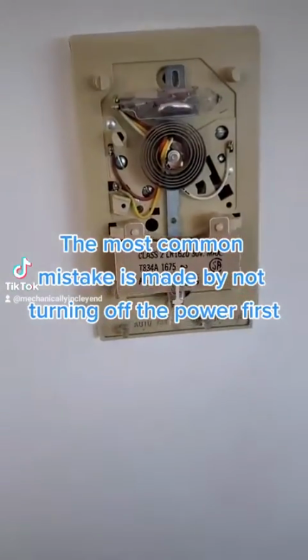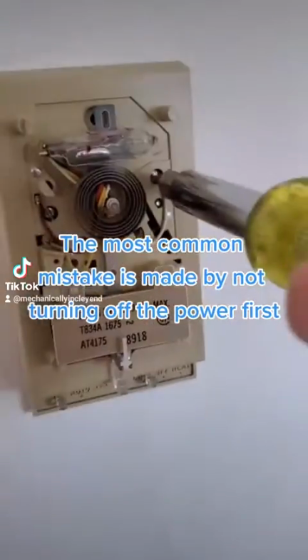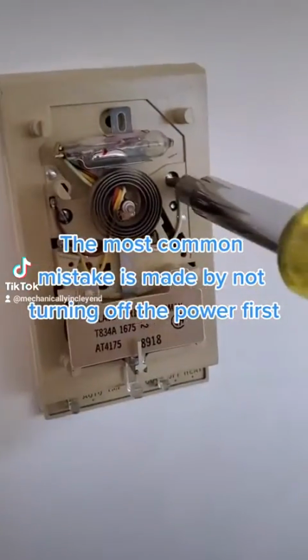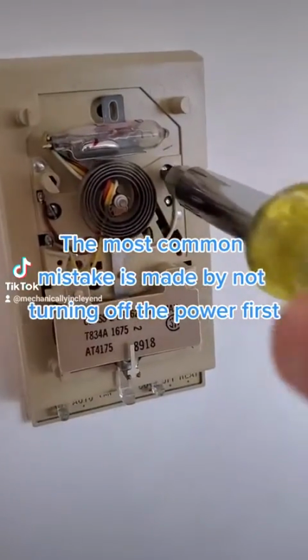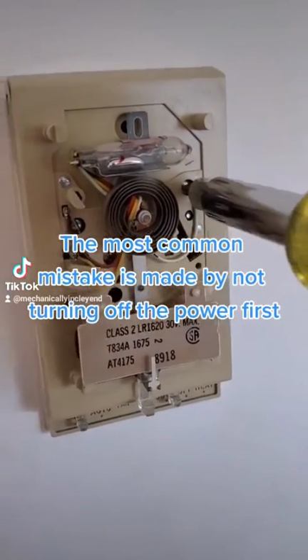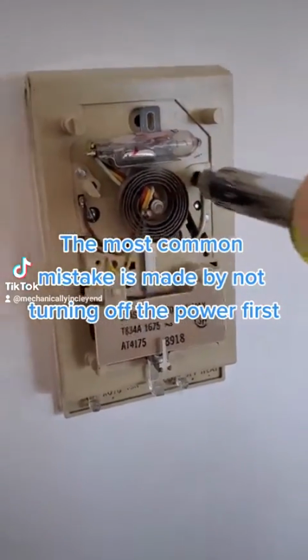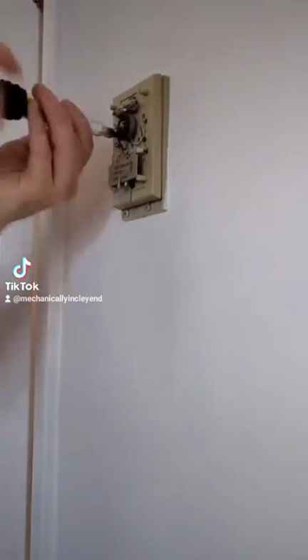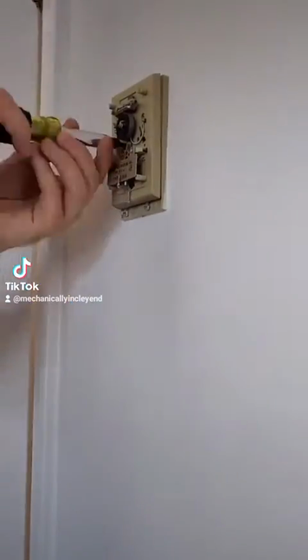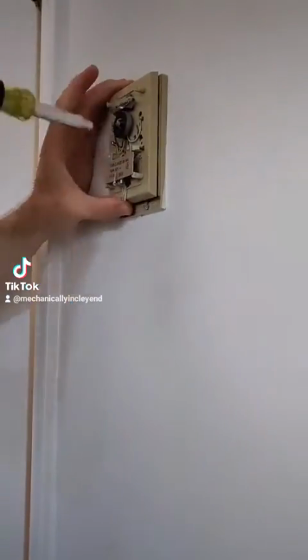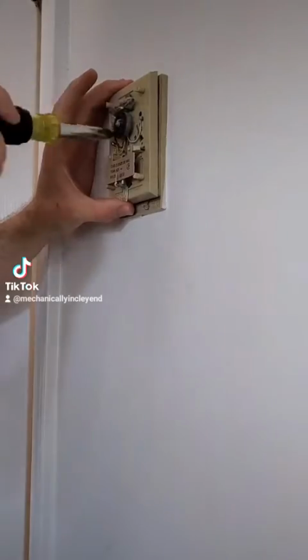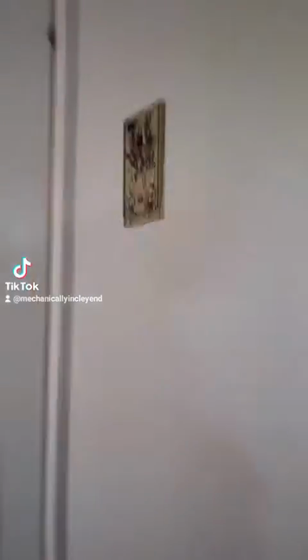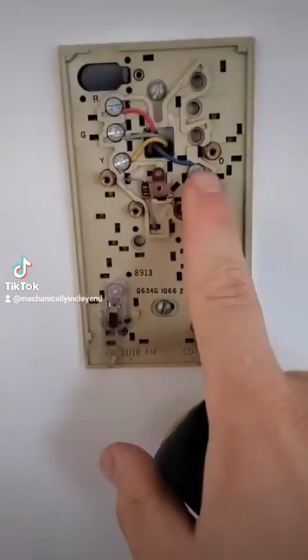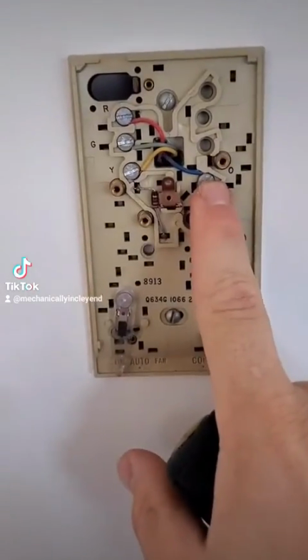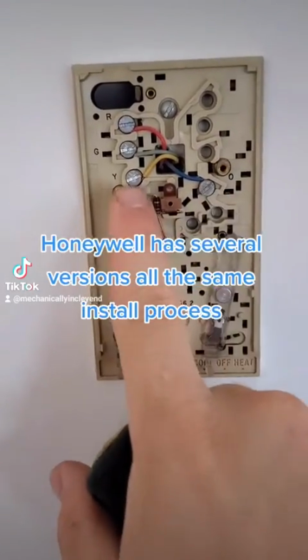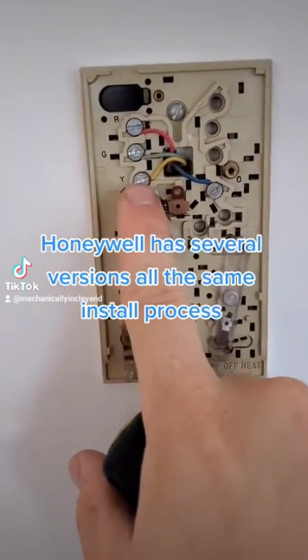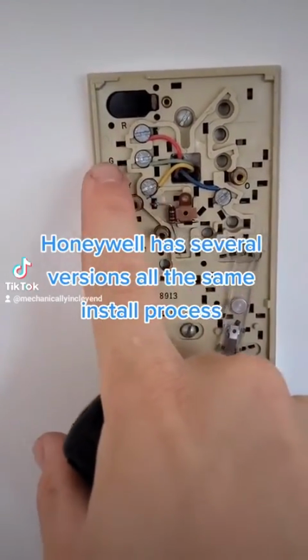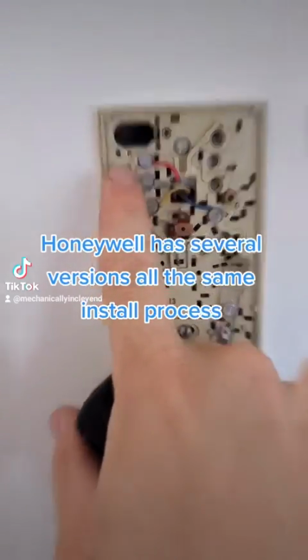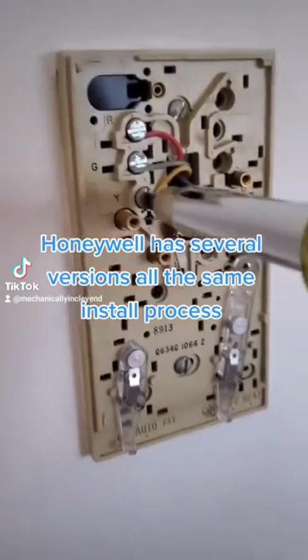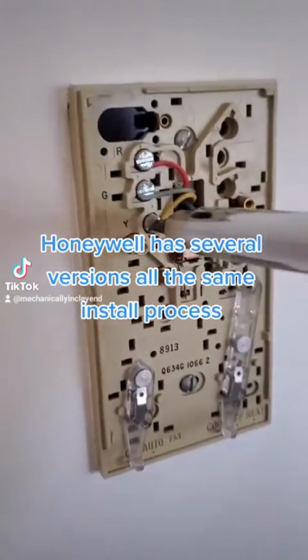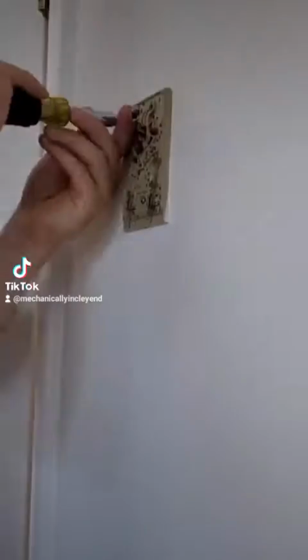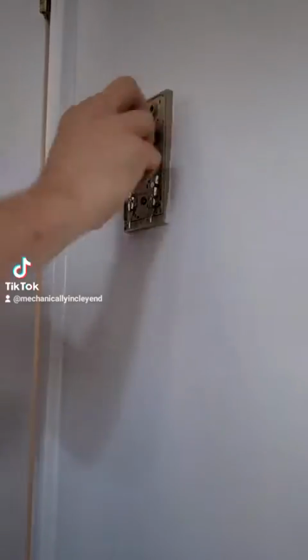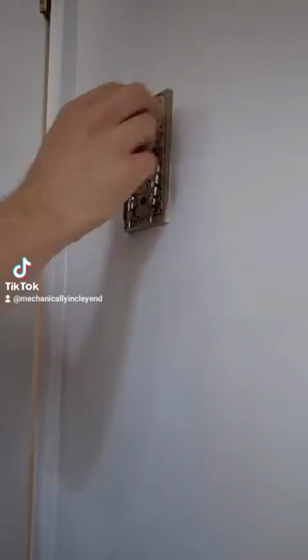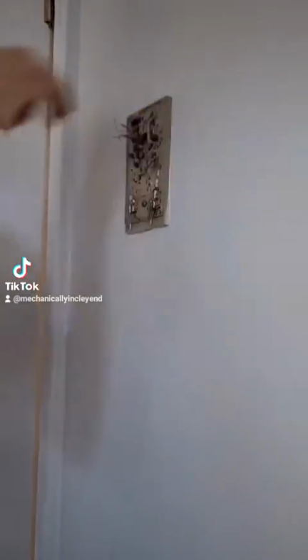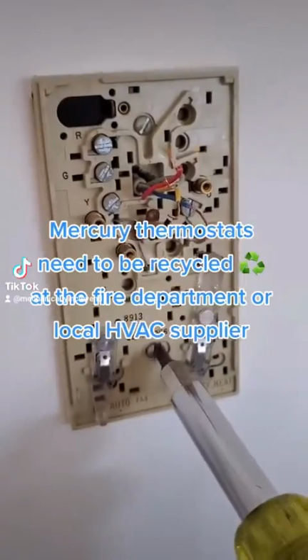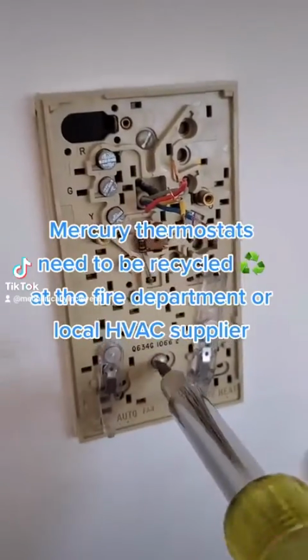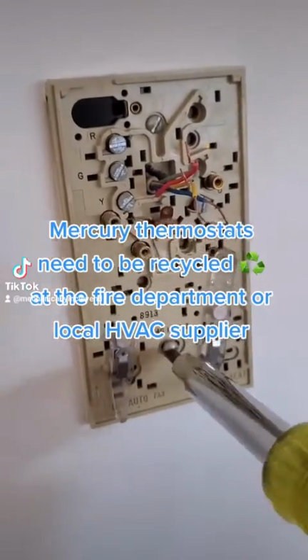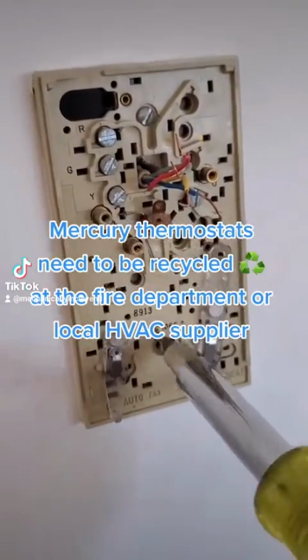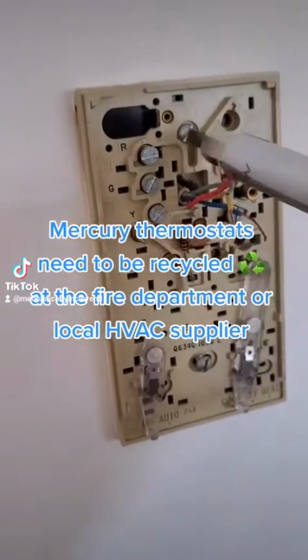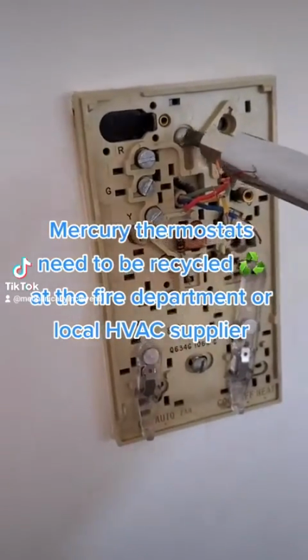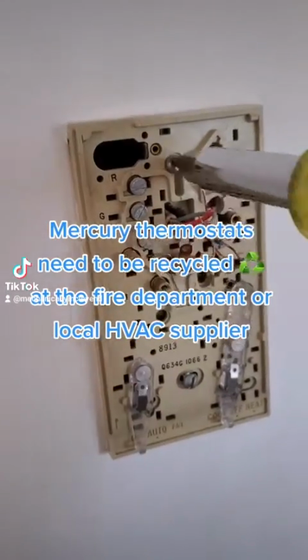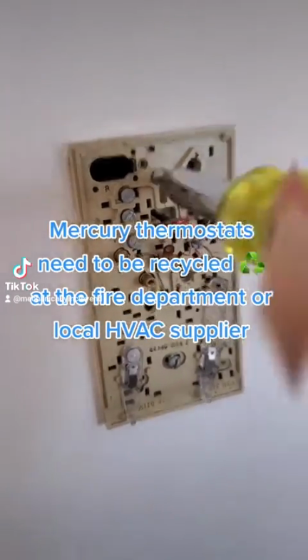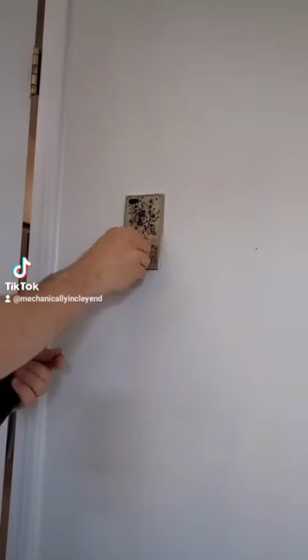First, you want to make sure that the power is off to the unit, and then you can start taking apart the old thermostat. You'll want to get access to the thermostat wires. While you have access to the thermostat wires, note where they're connected by taking a picture or writing it down. Then you want to start removing the anchors that hold everything in place.